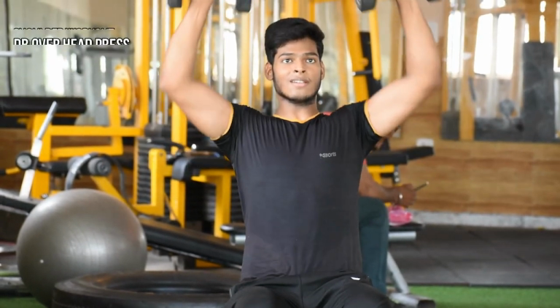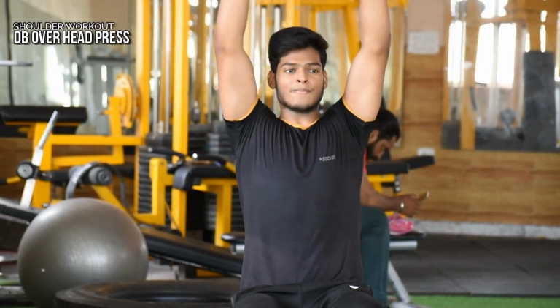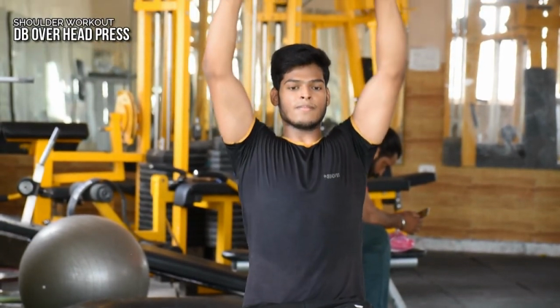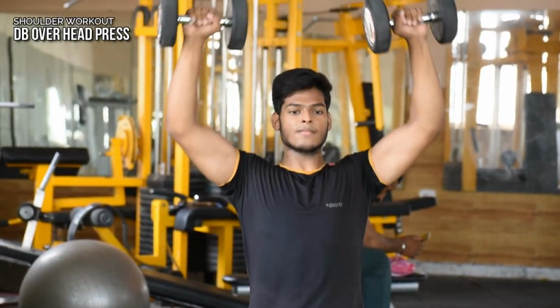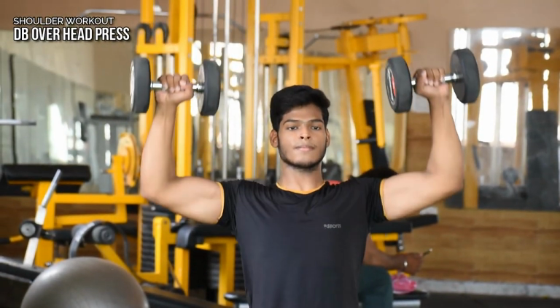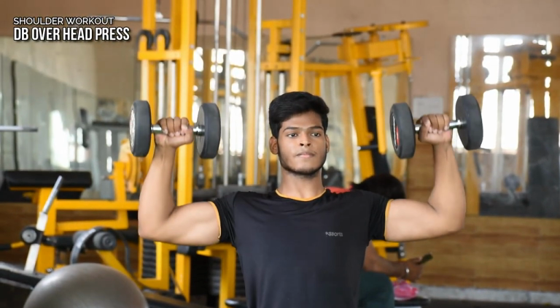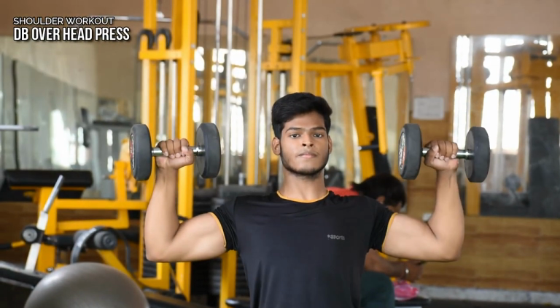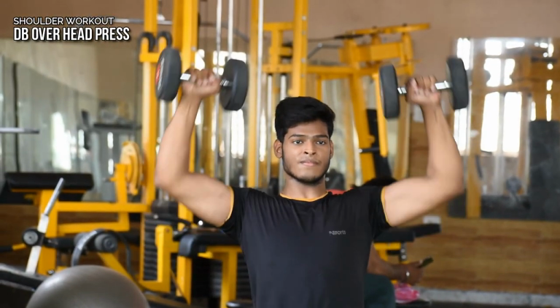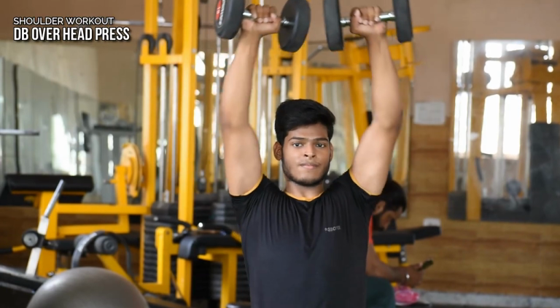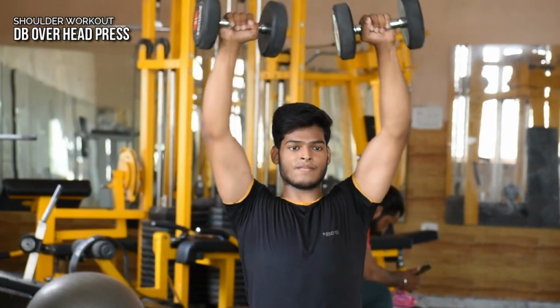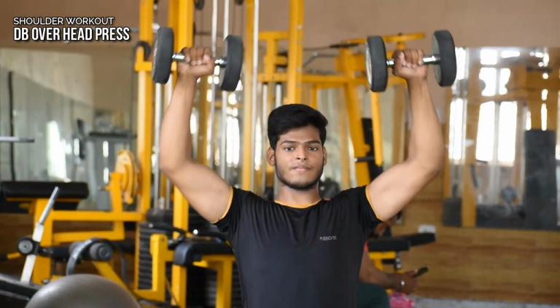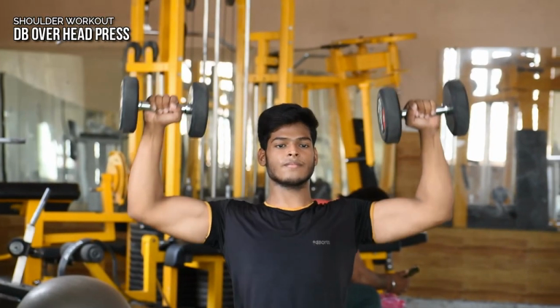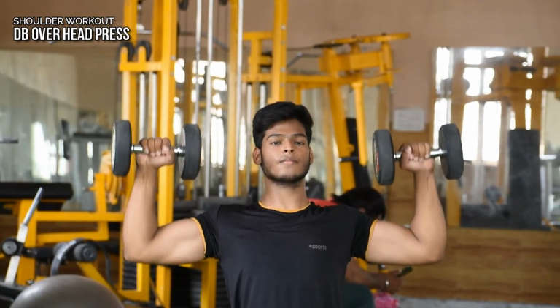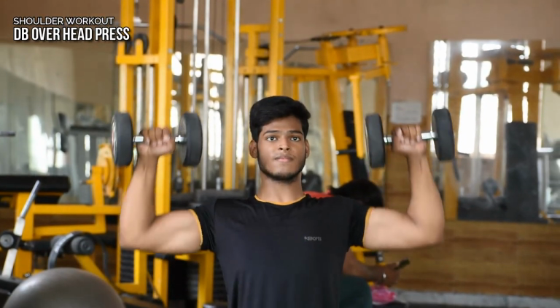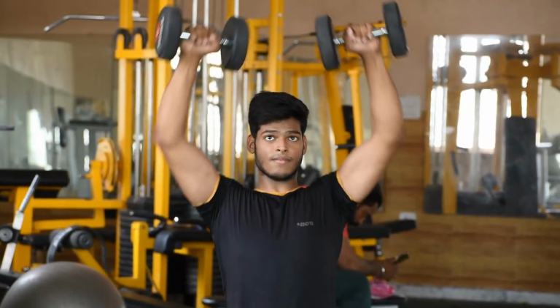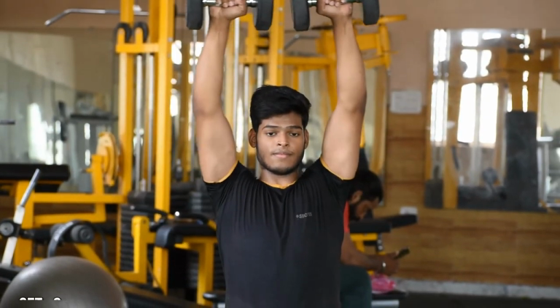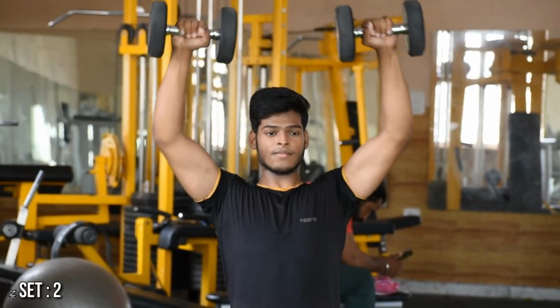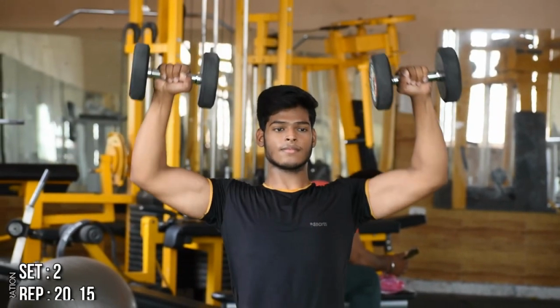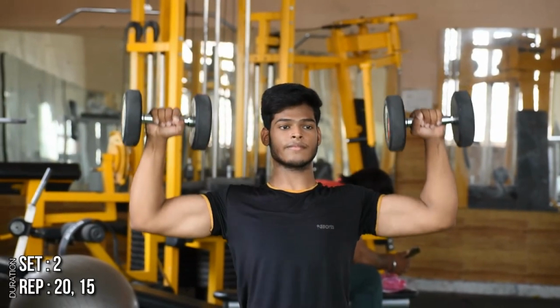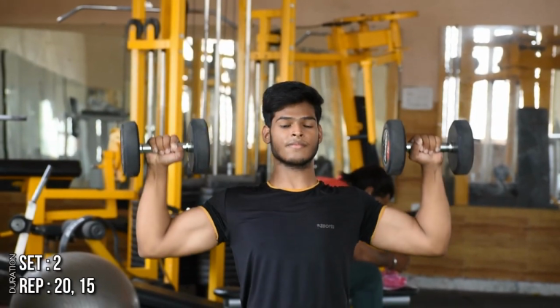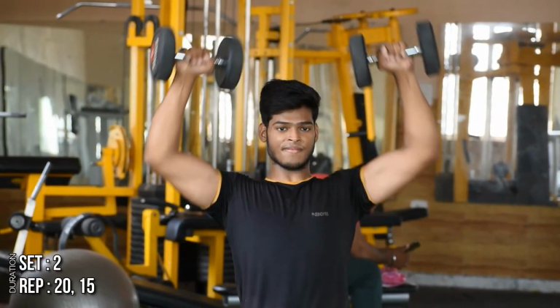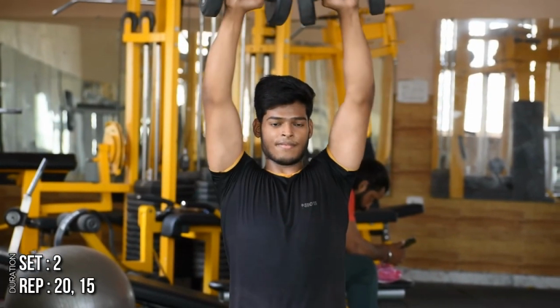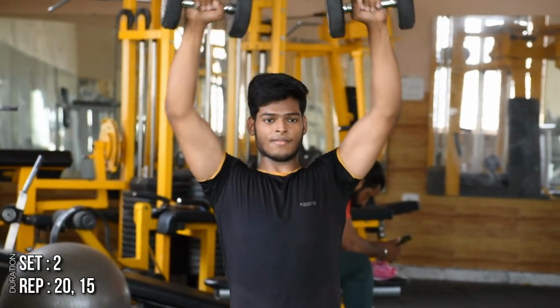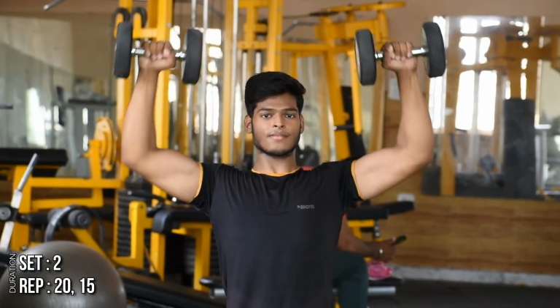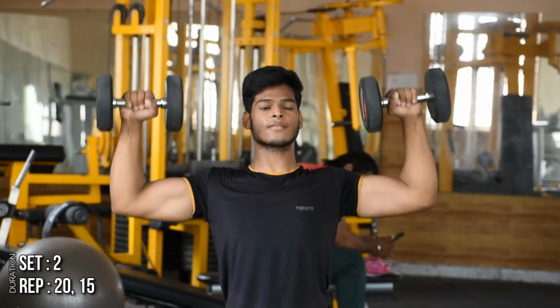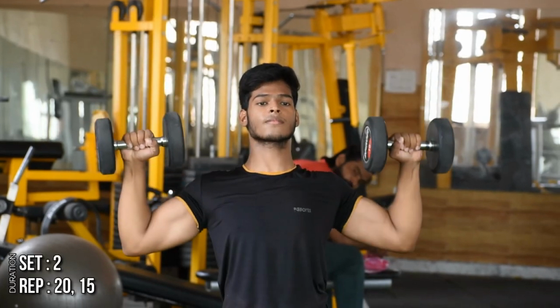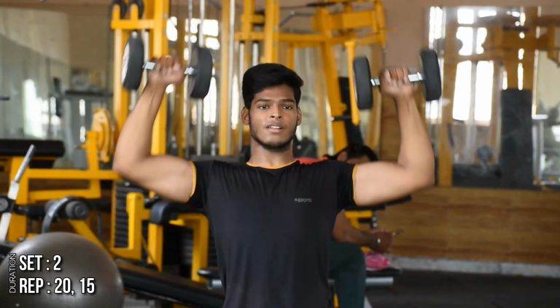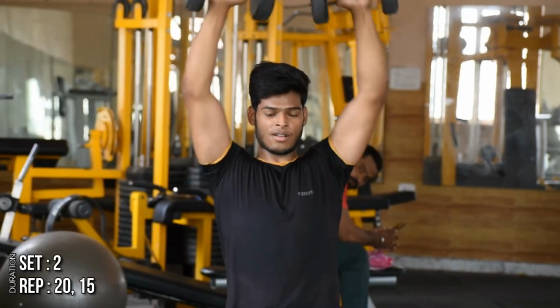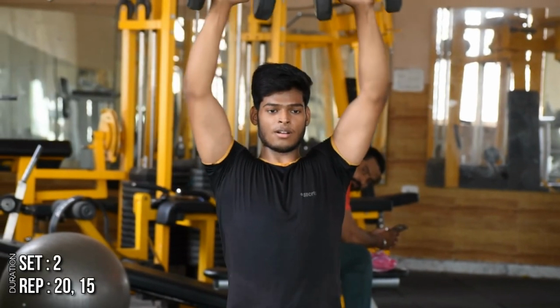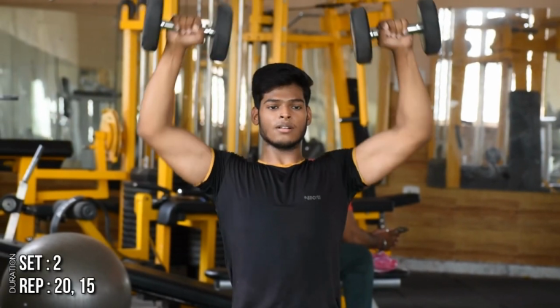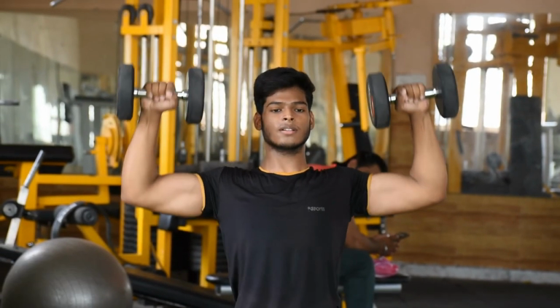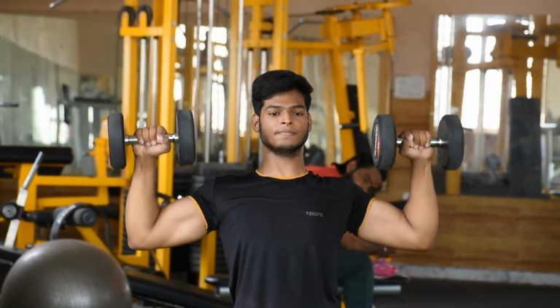The next is our shoulder workout, which we will do with the dumbbell press. You have to try to bring your dumbbells closer together rather than too far apart.